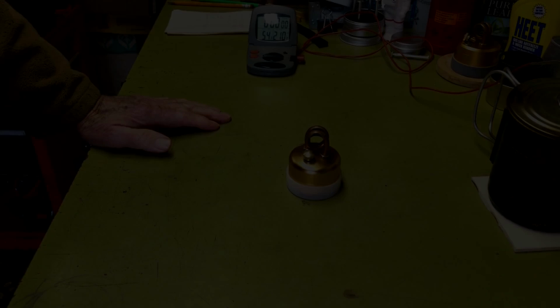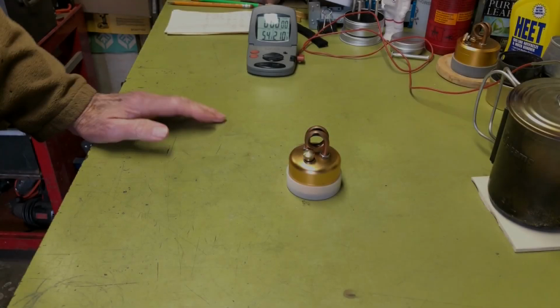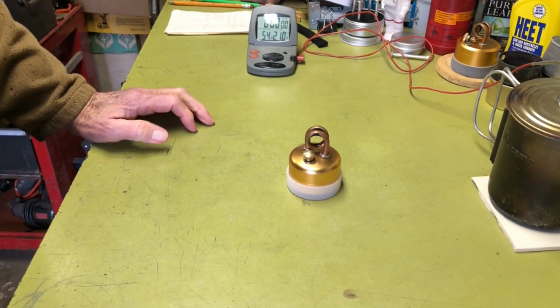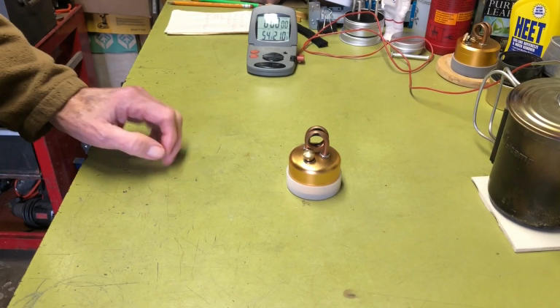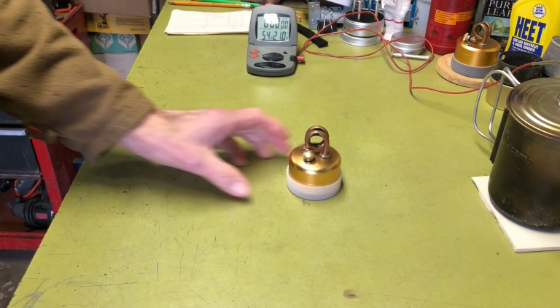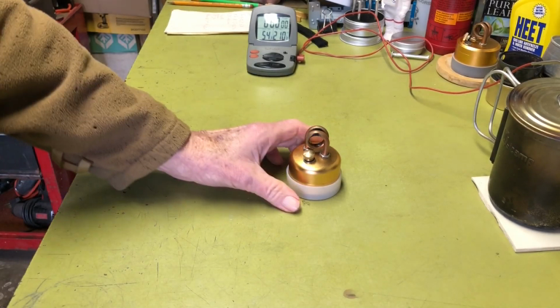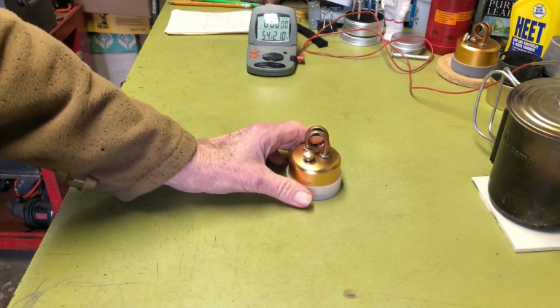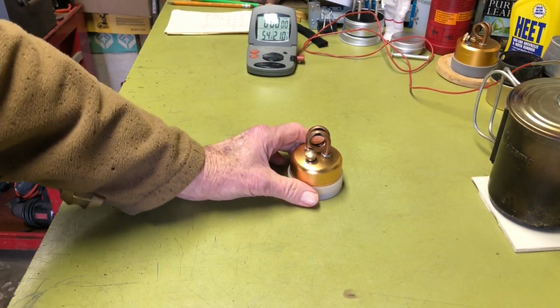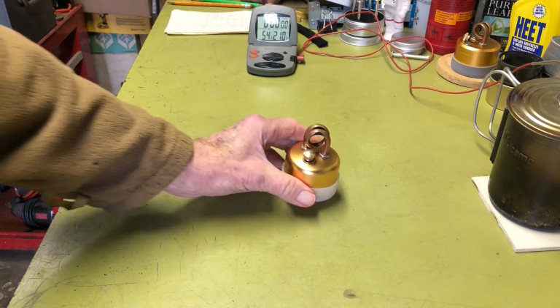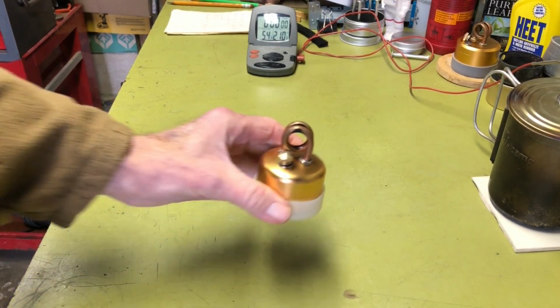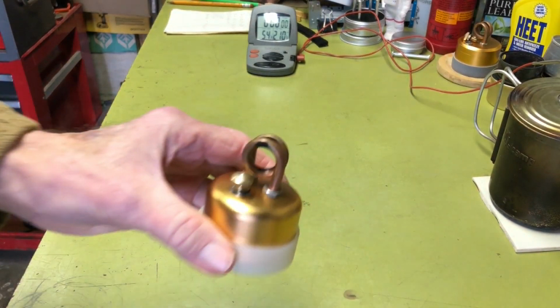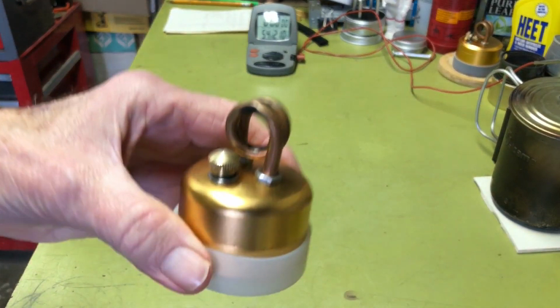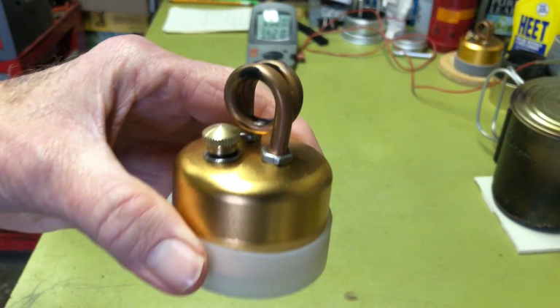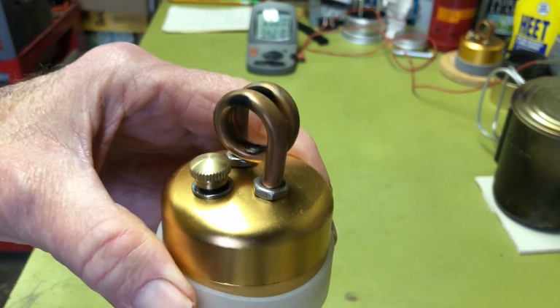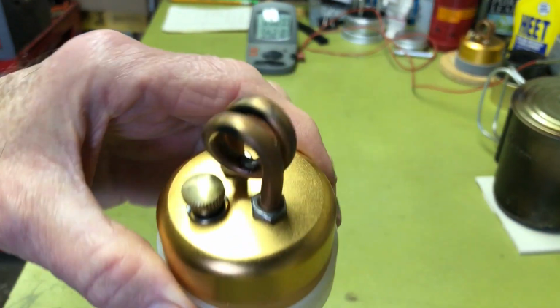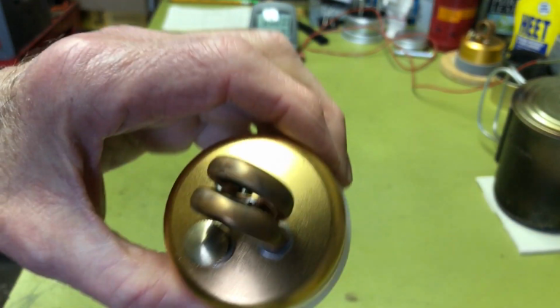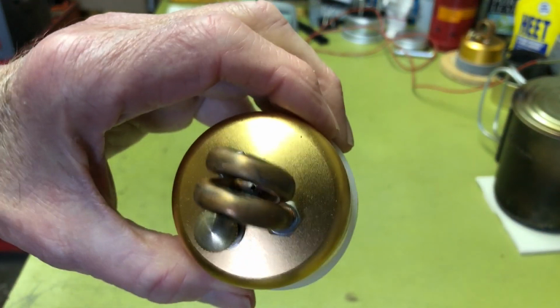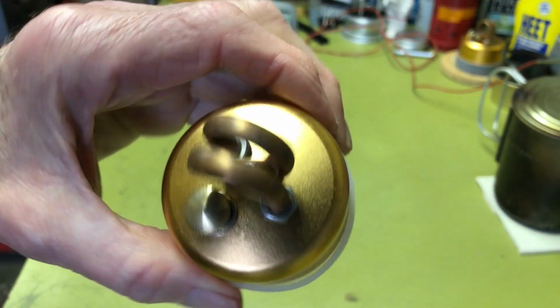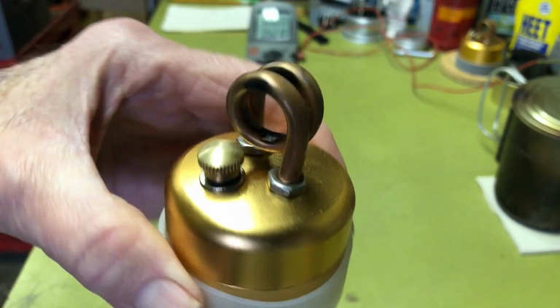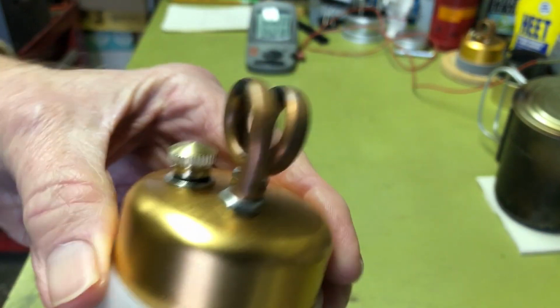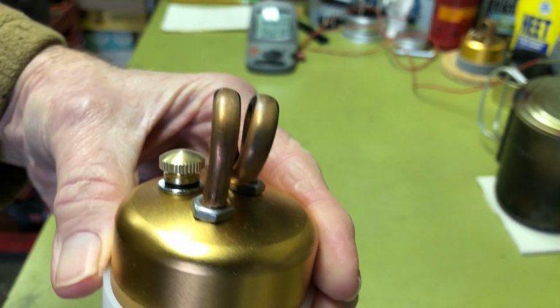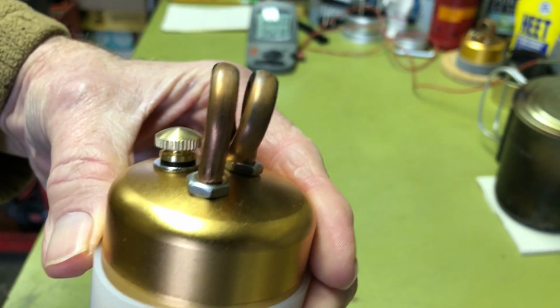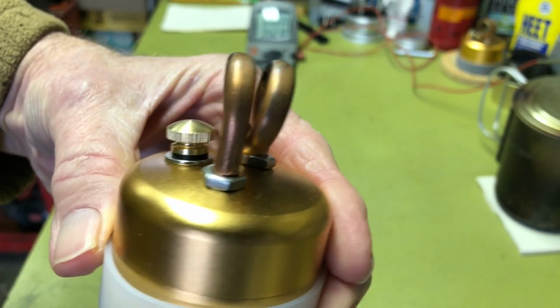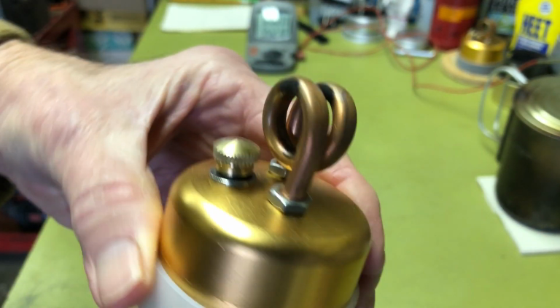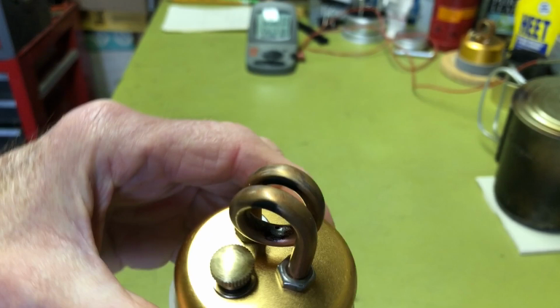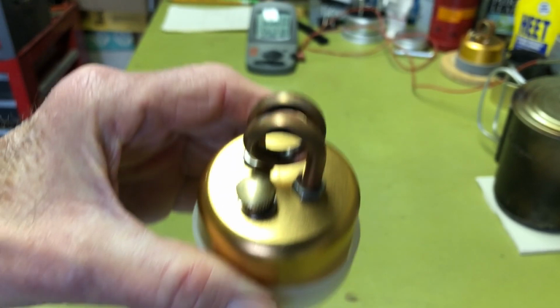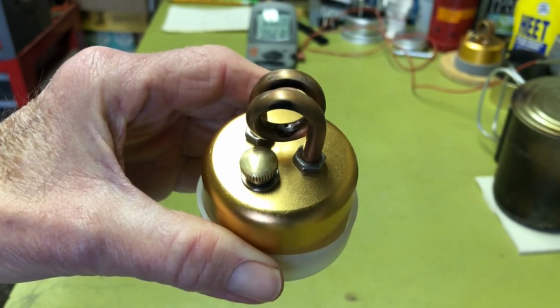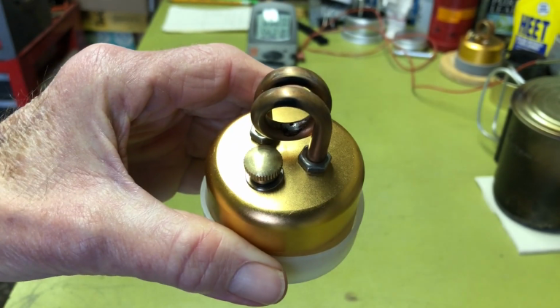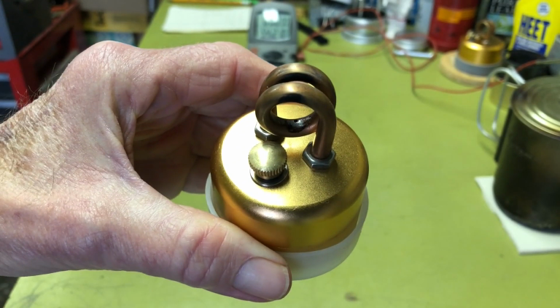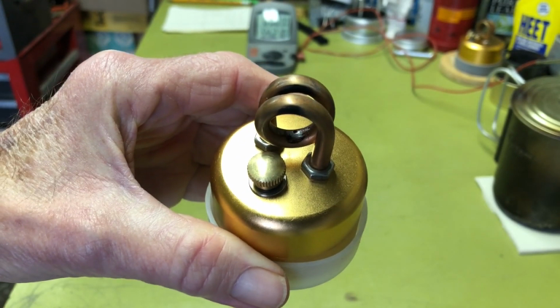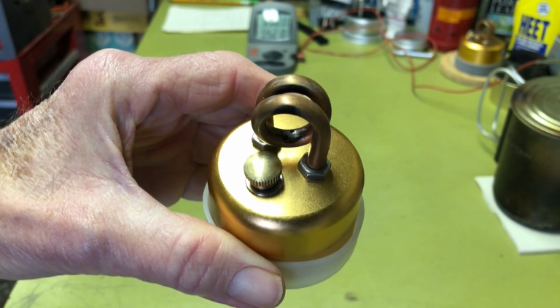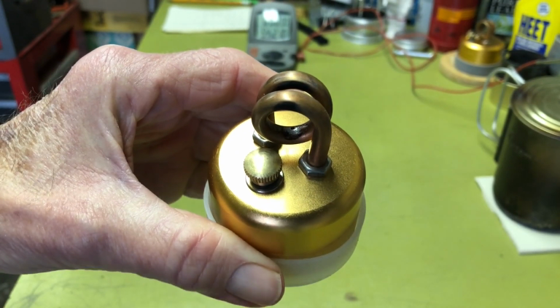Hi y'all, PlantSideAgent here. Today we're going to take a second look at this copper tube alcohol burner. So if you're interested, stay tuned.